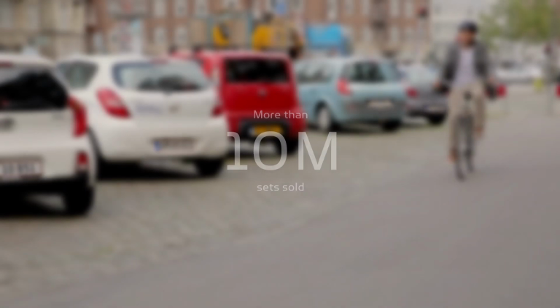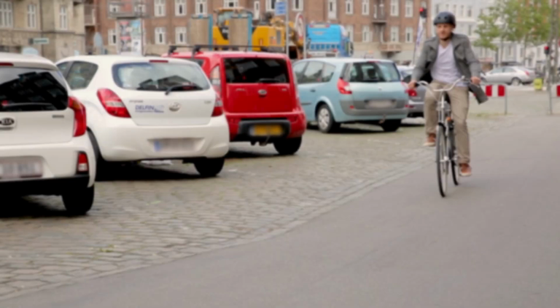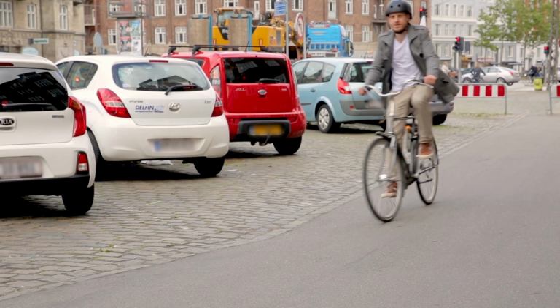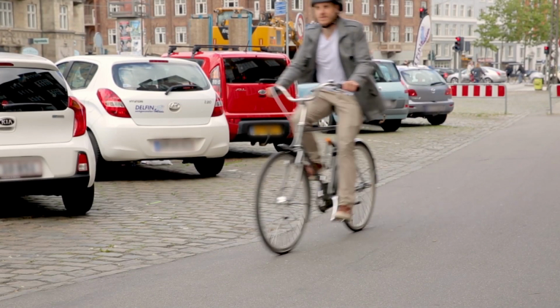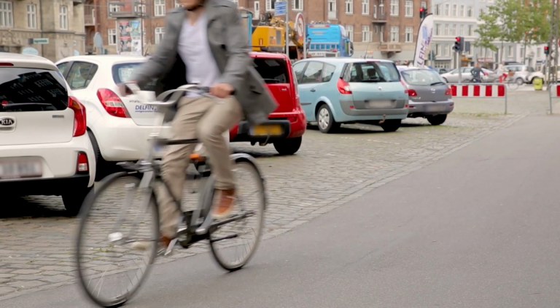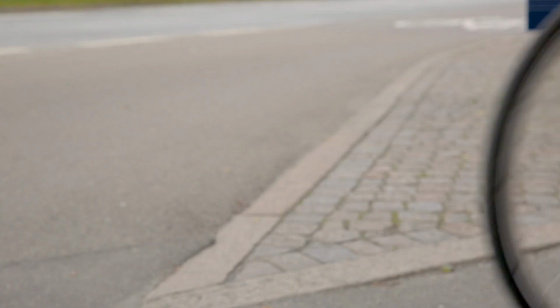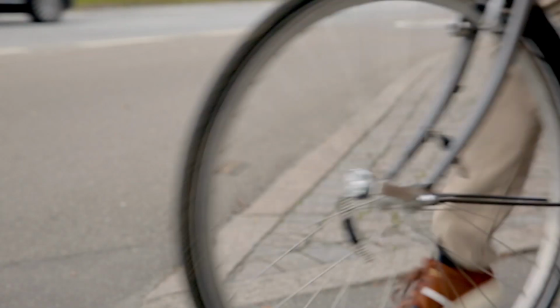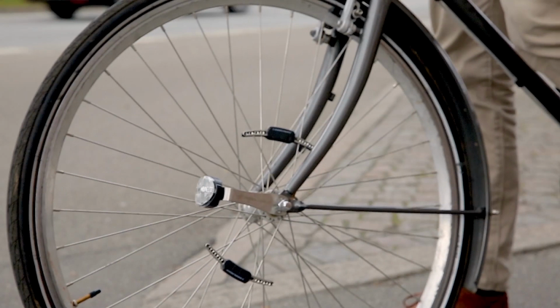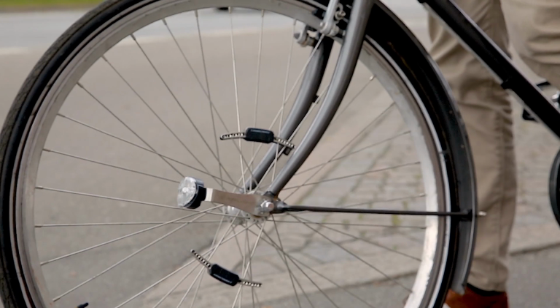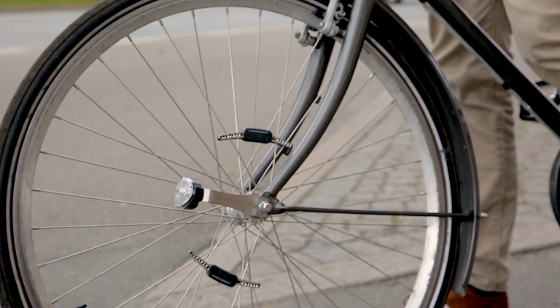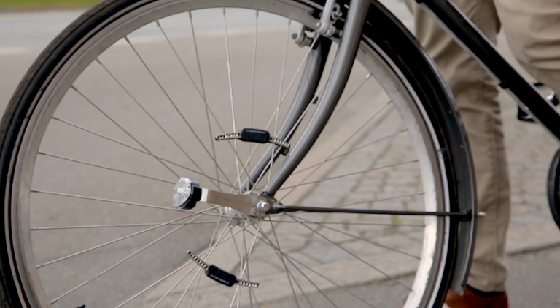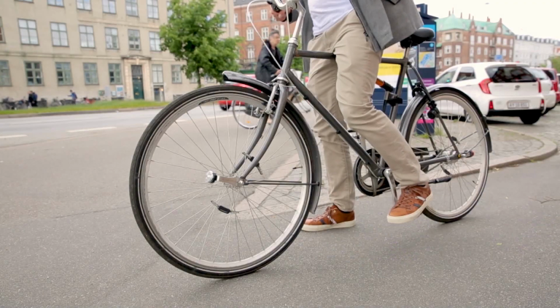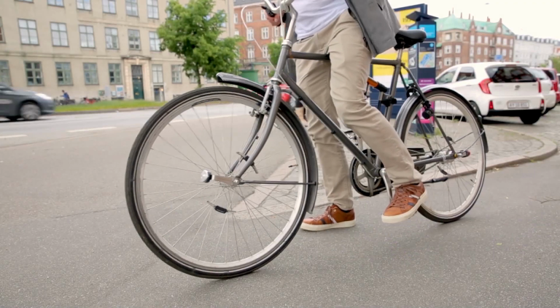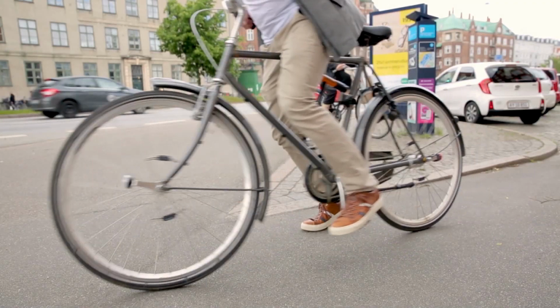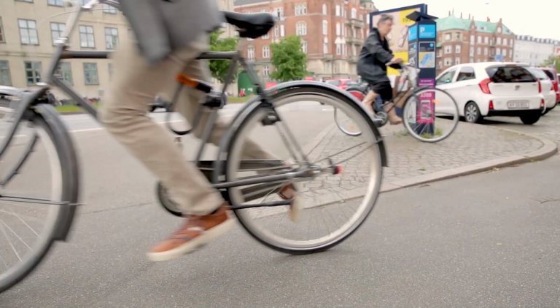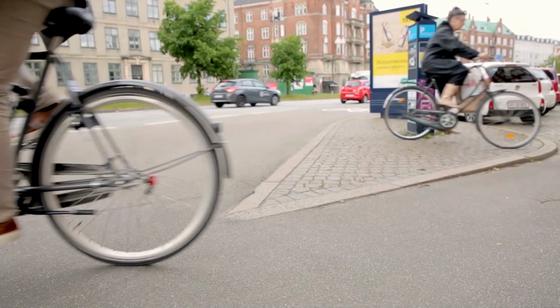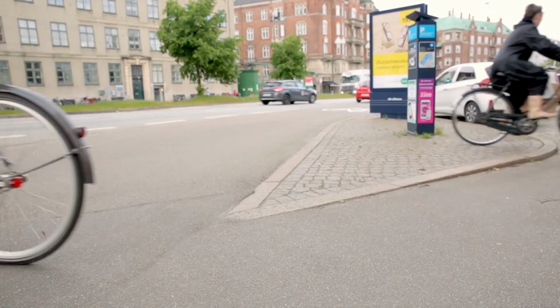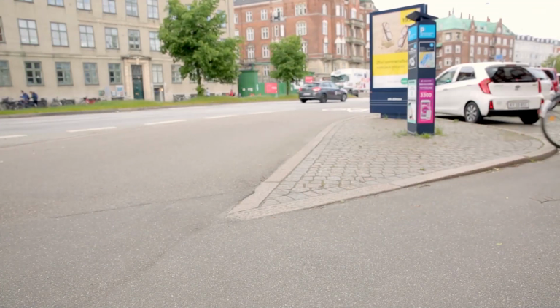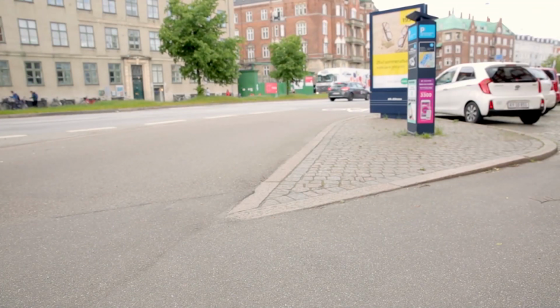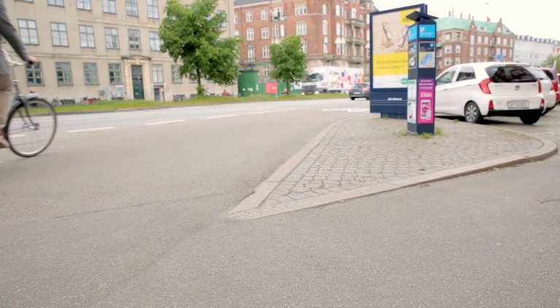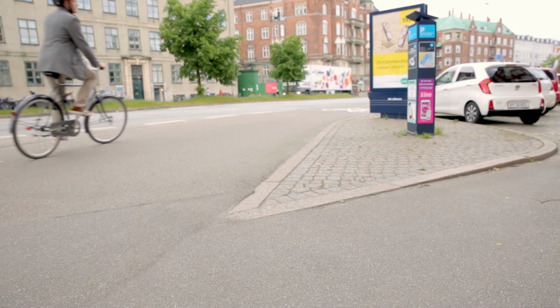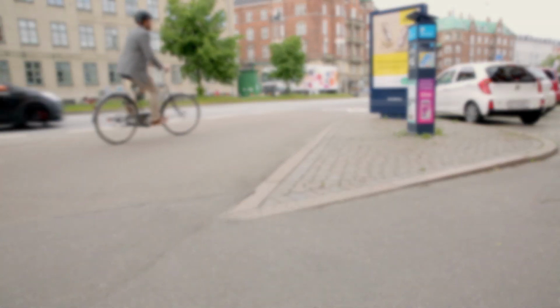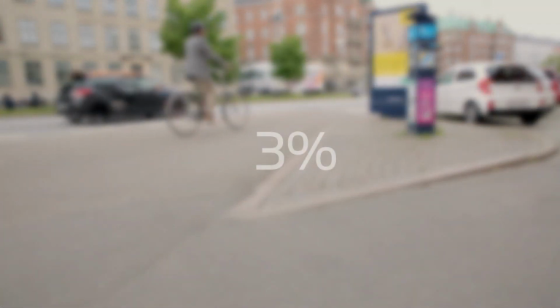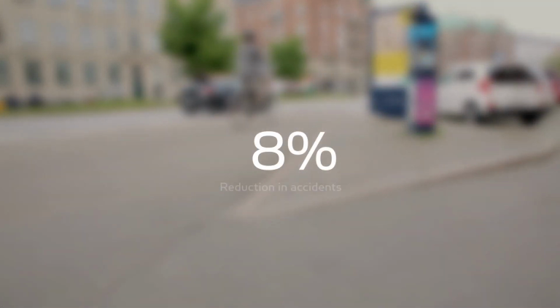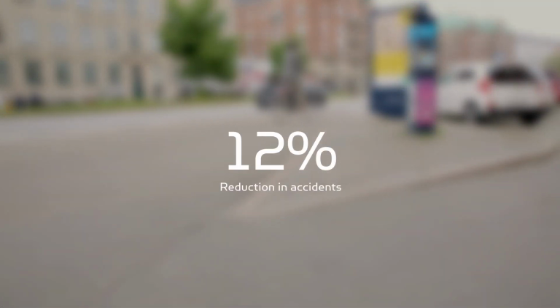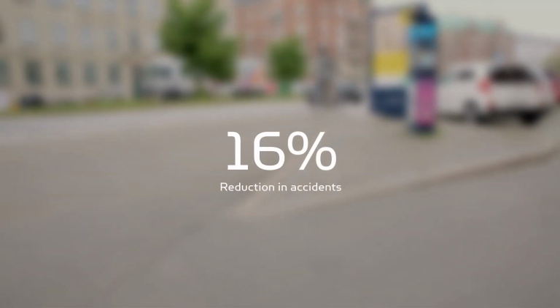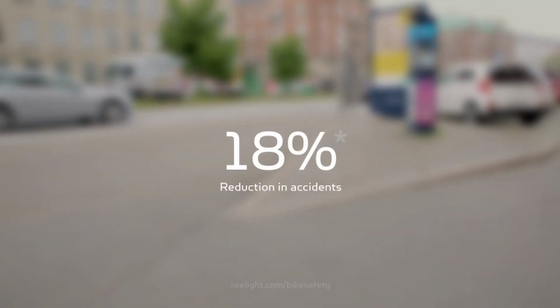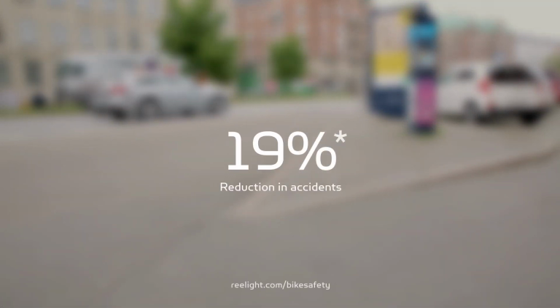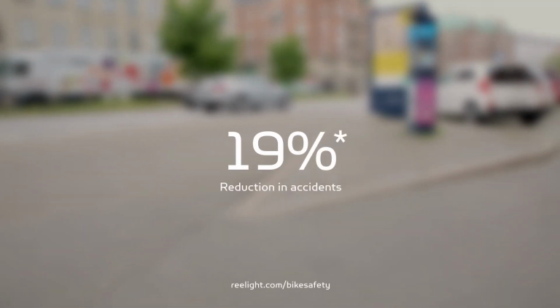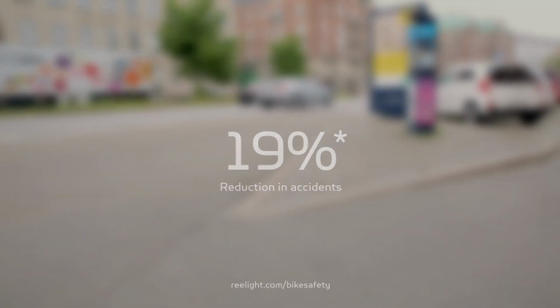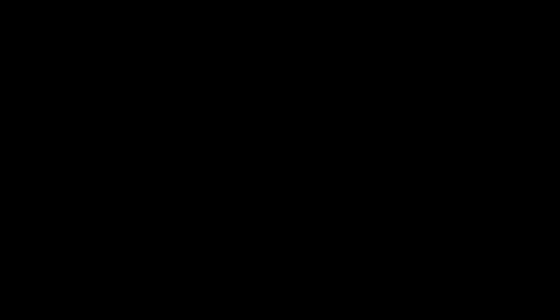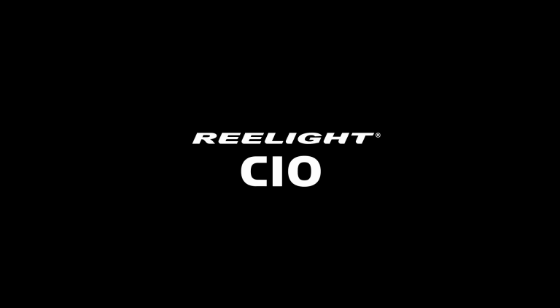Magnetic energy means no battery, which means that the light is always on. And this daytime running light feature is what yields the largest safety effect. Research based on a large-scale test showed reductions in accidents up to 19%.